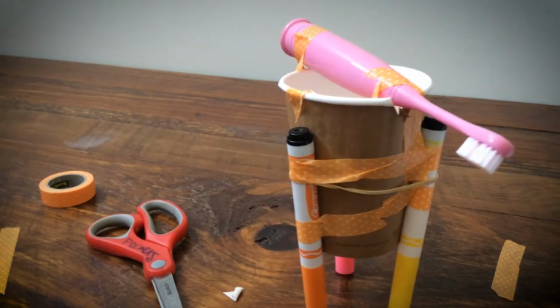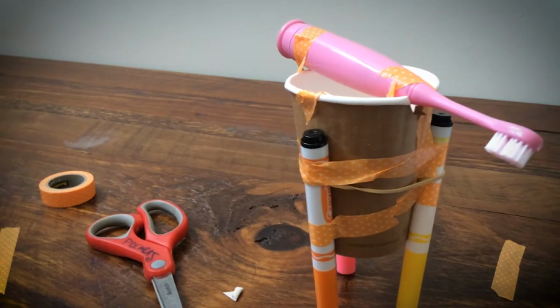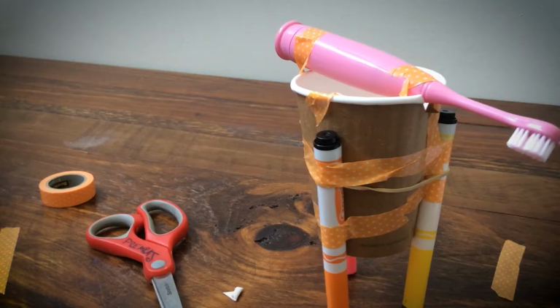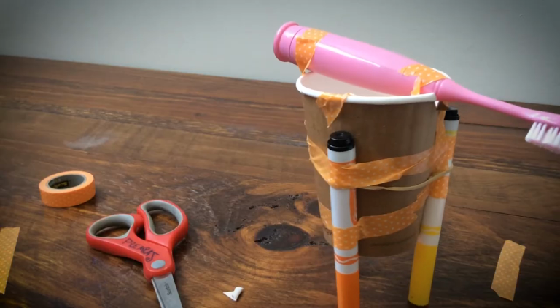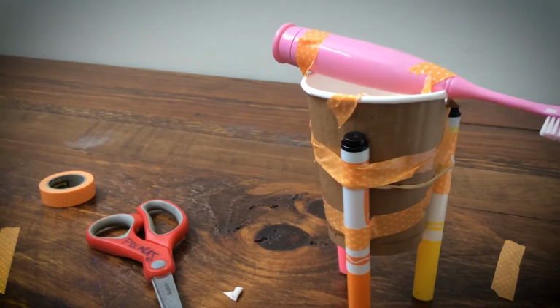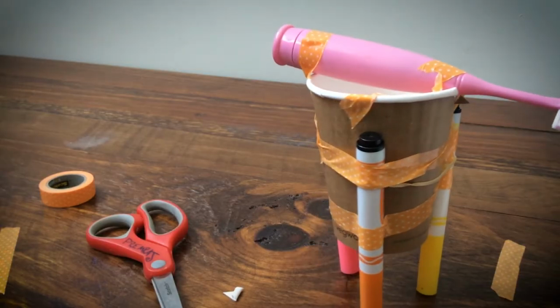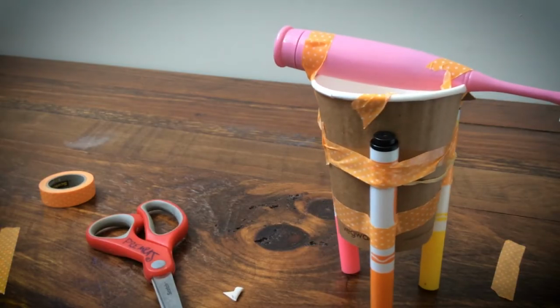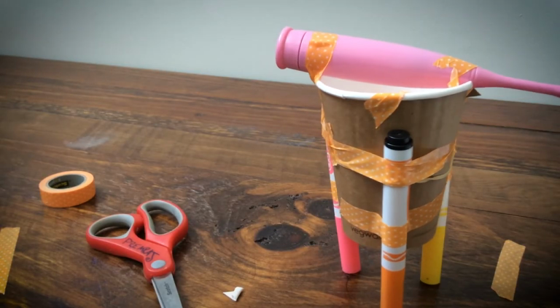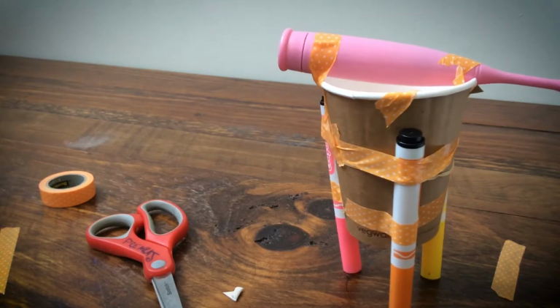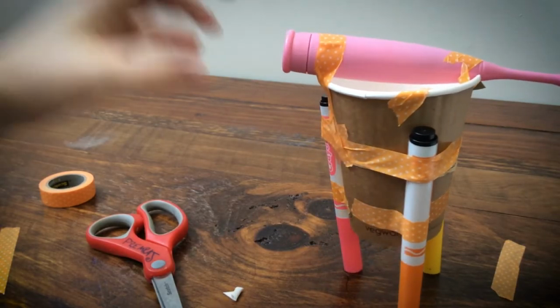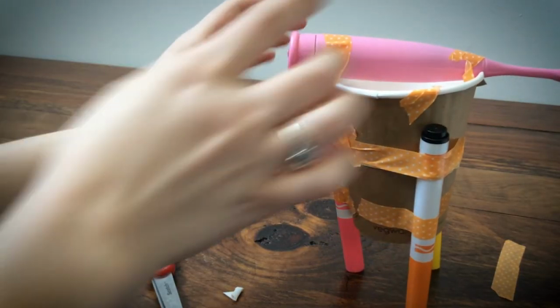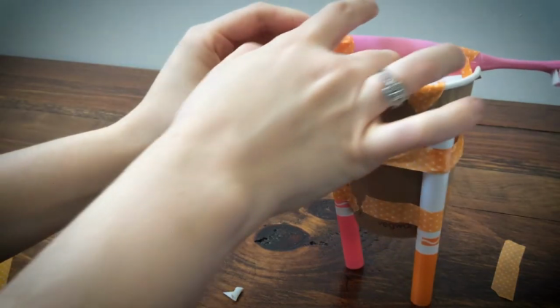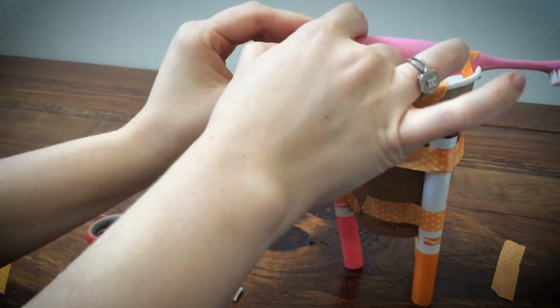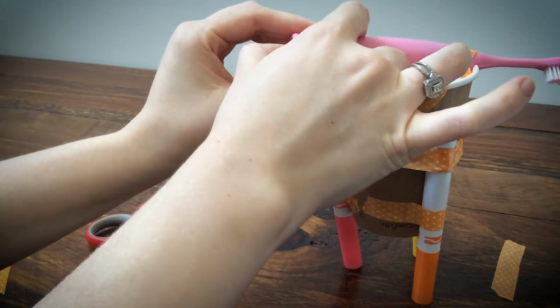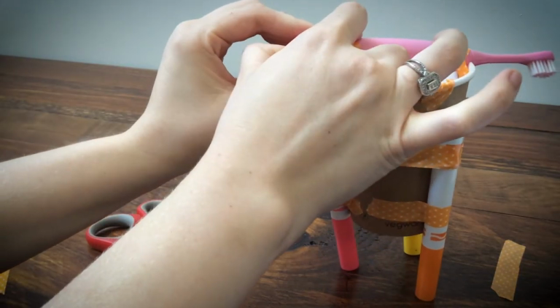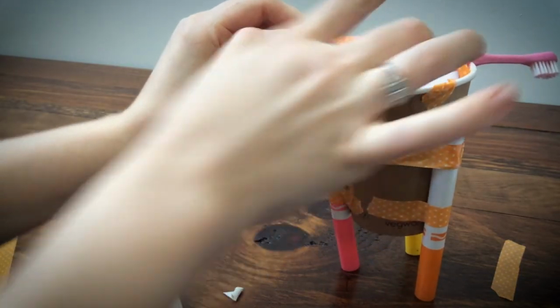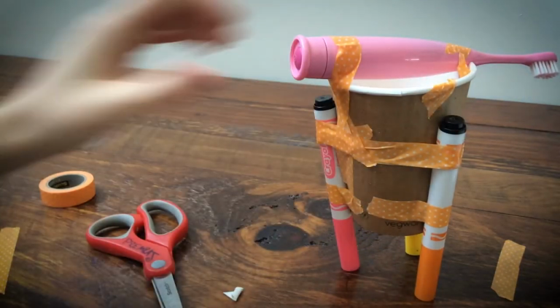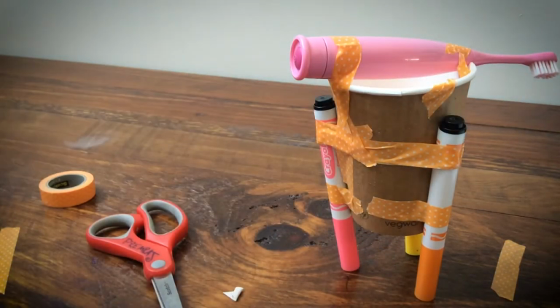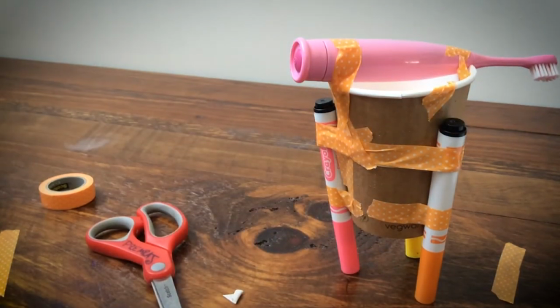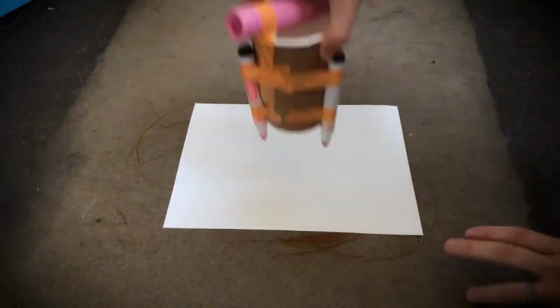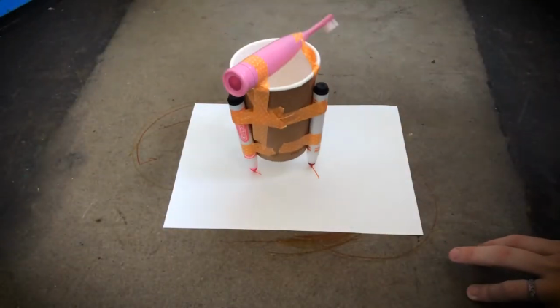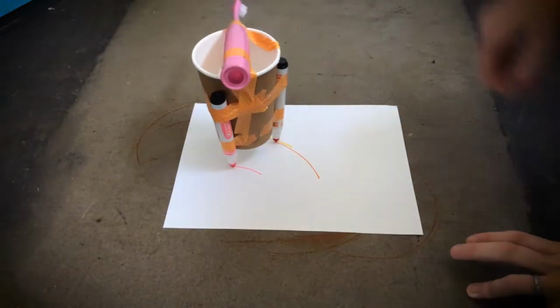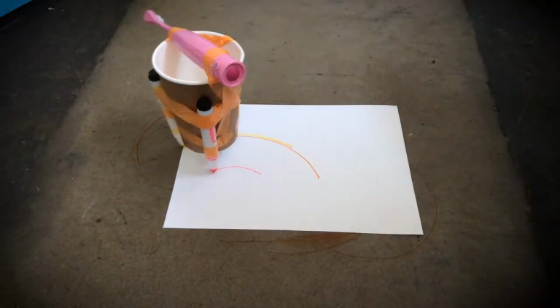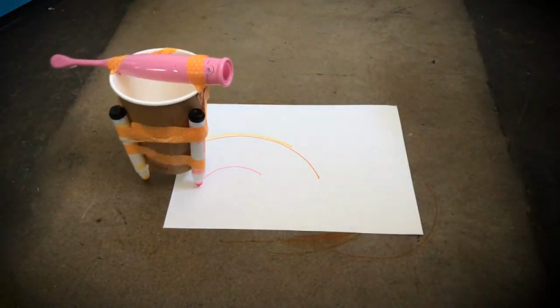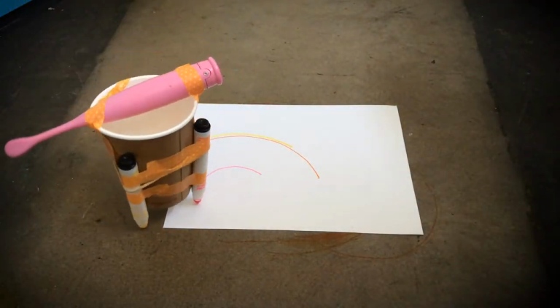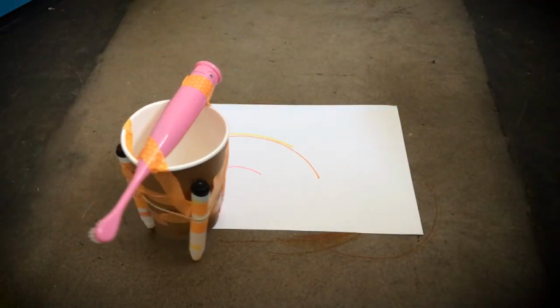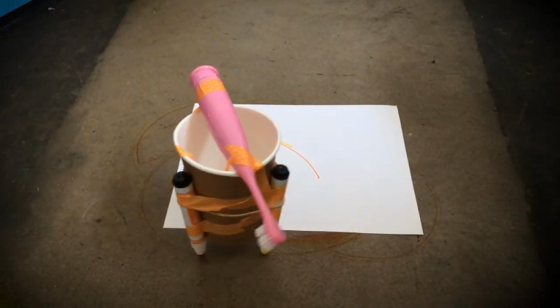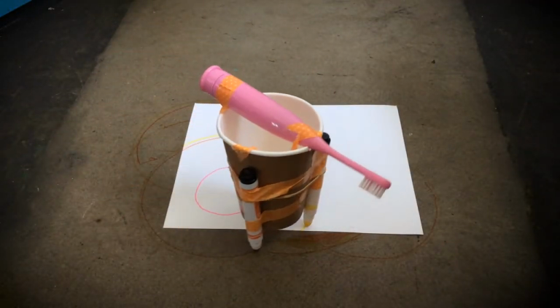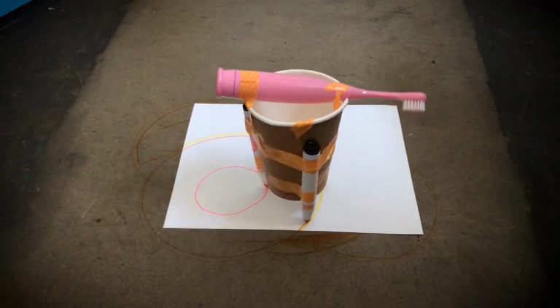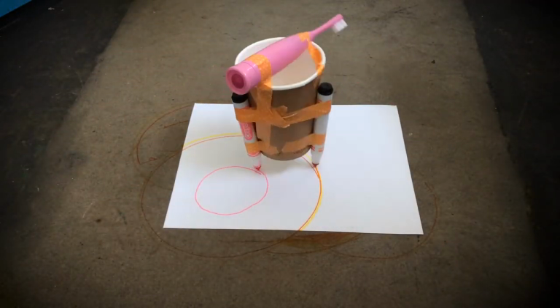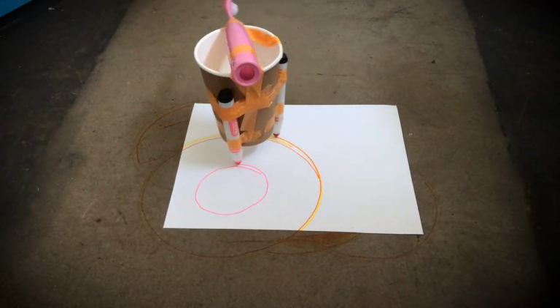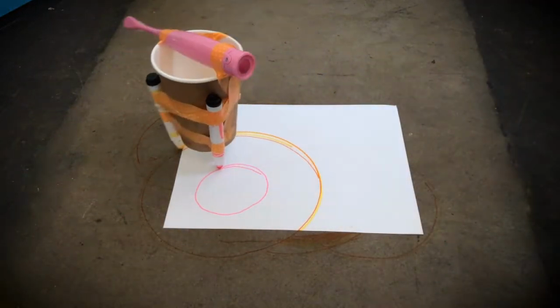It's time to see what your drawbot can do. Using a grouping of colors on your artbot, you can create an interesting background for silhouettes and other art projects.